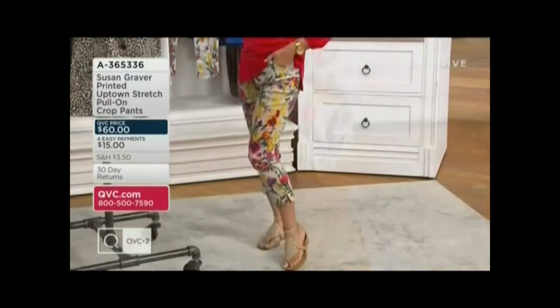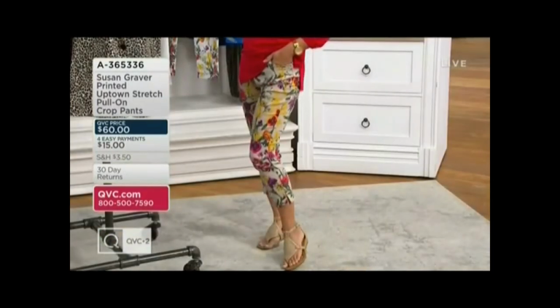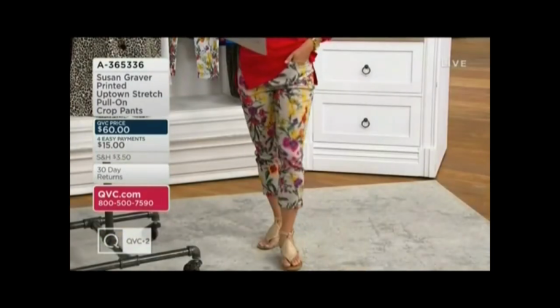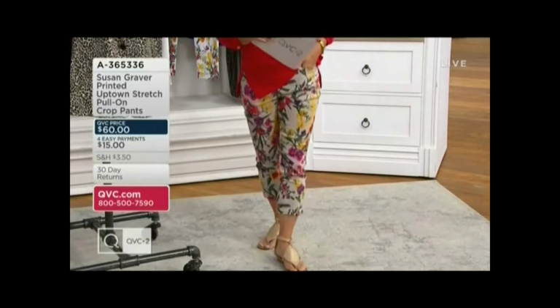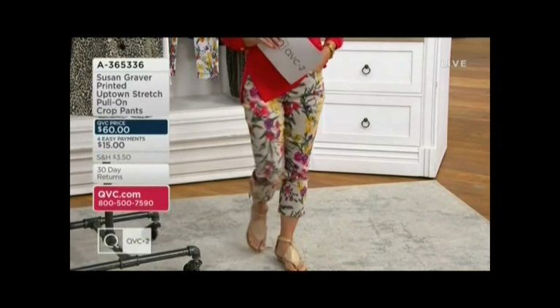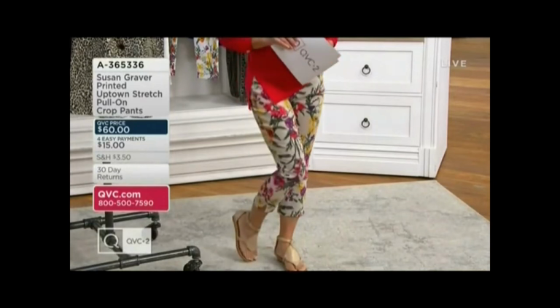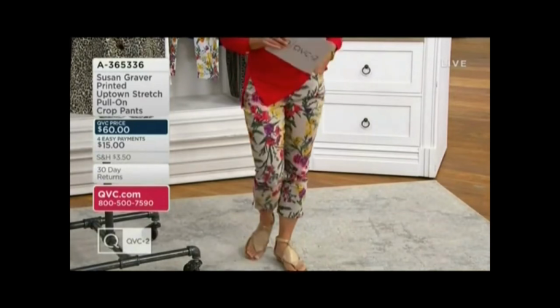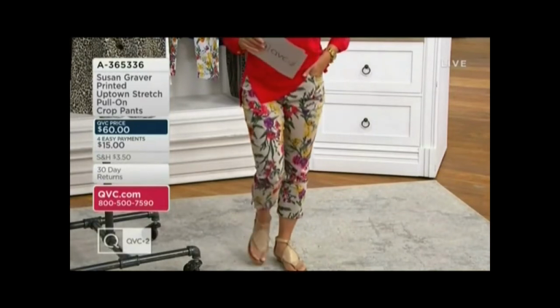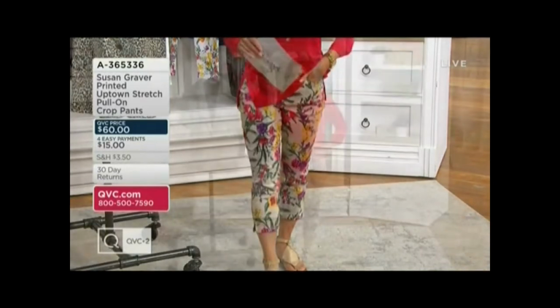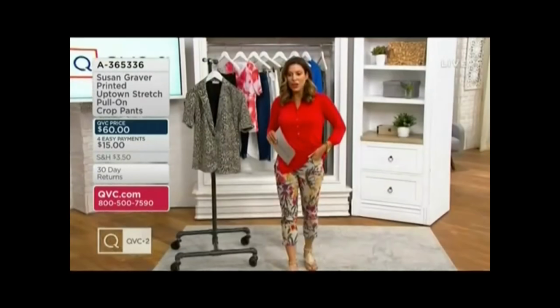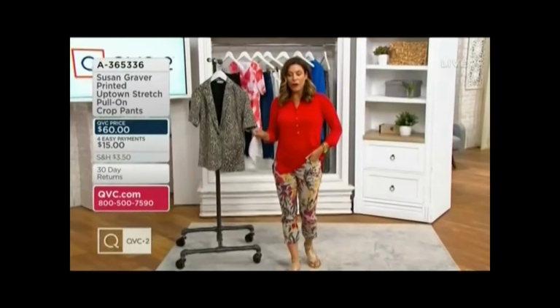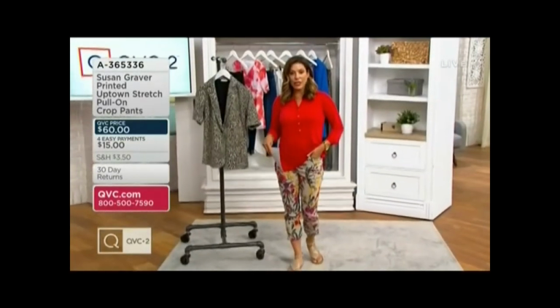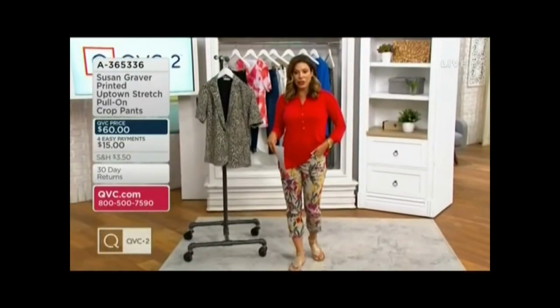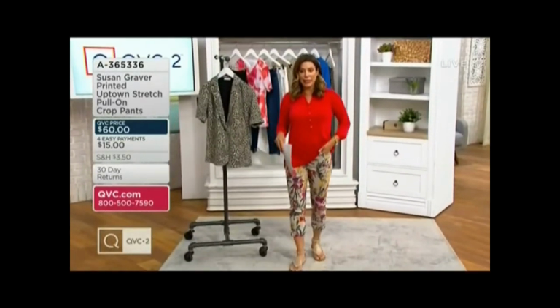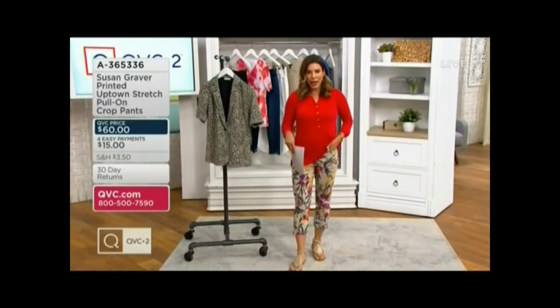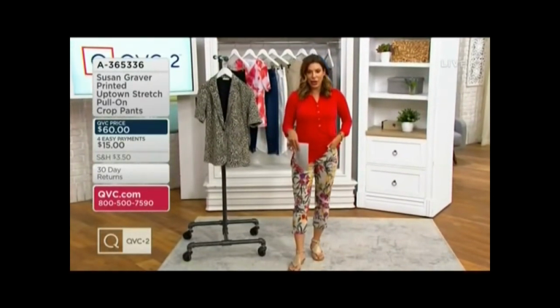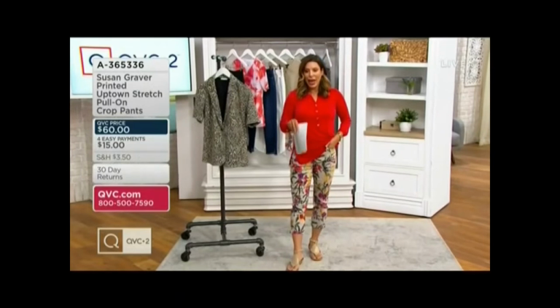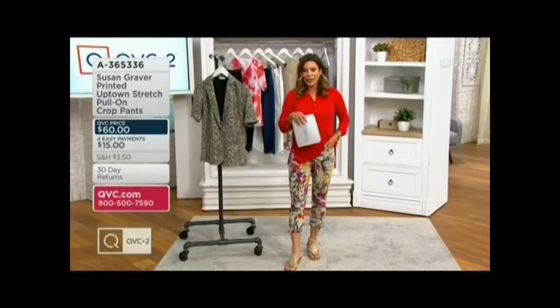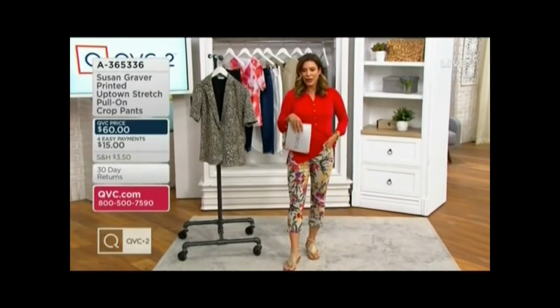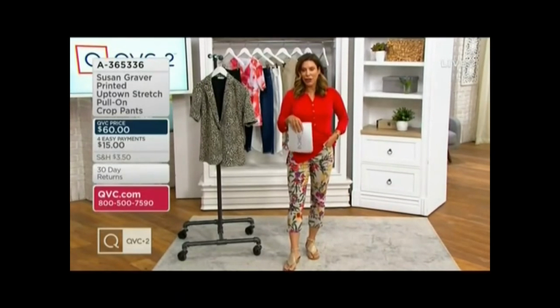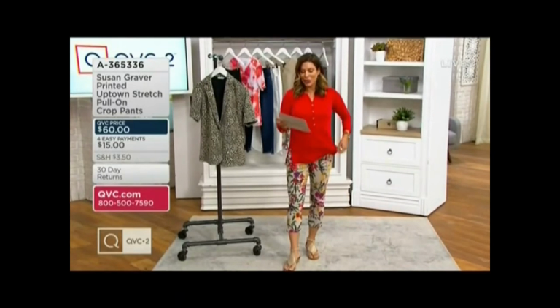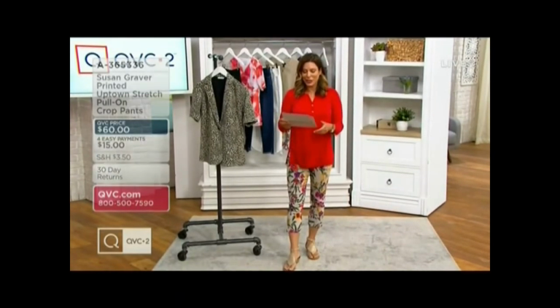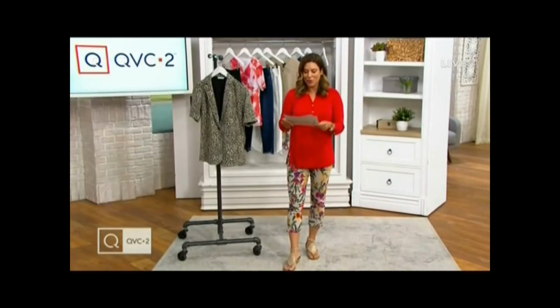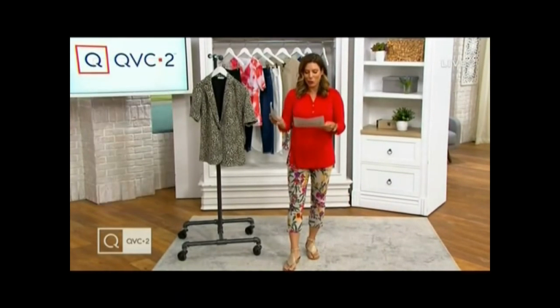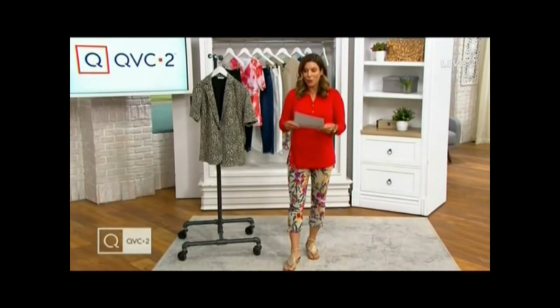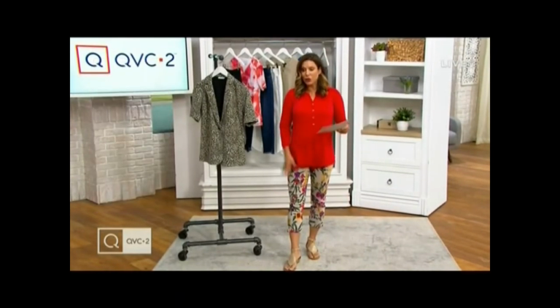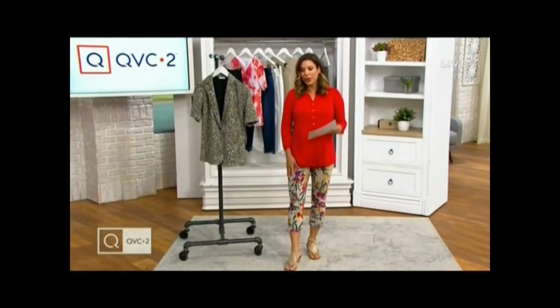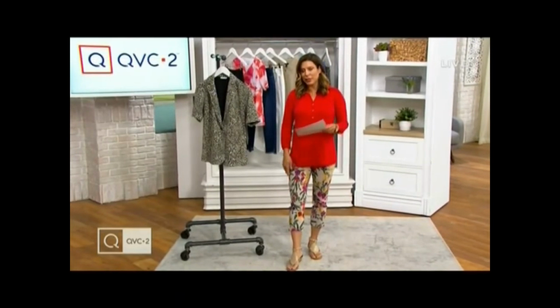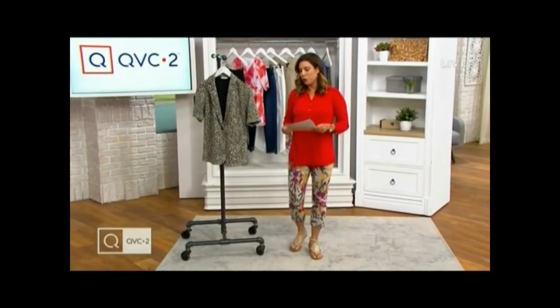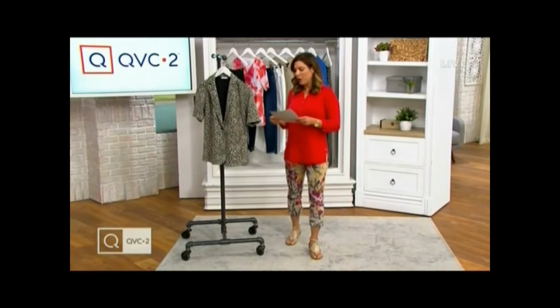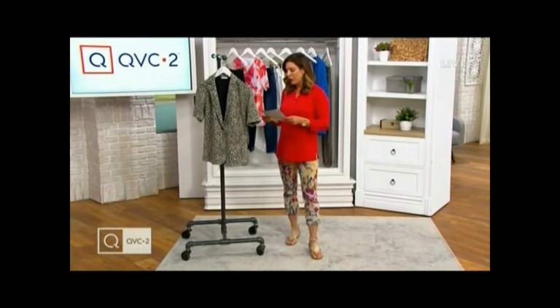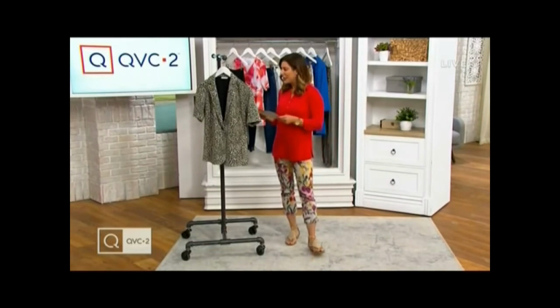And a cute little slit at the hemline. $15 on EasyPay. 365-336 is the item number. Those are numeric sizing, 2 through 28 with regular and petite.